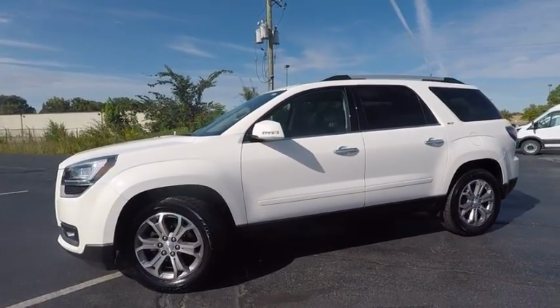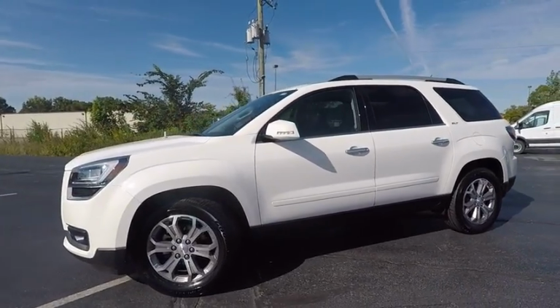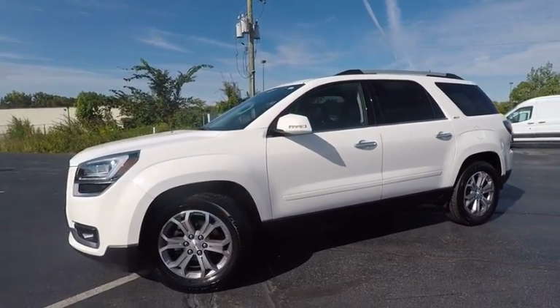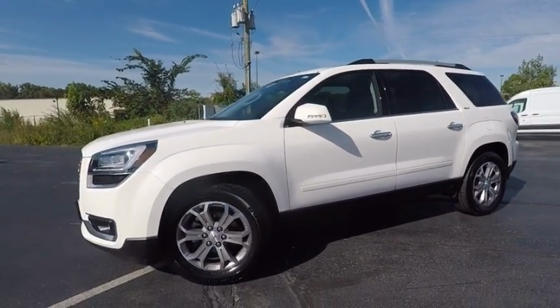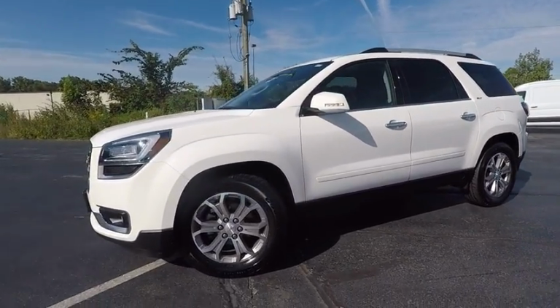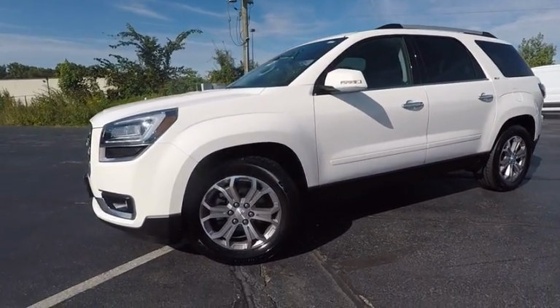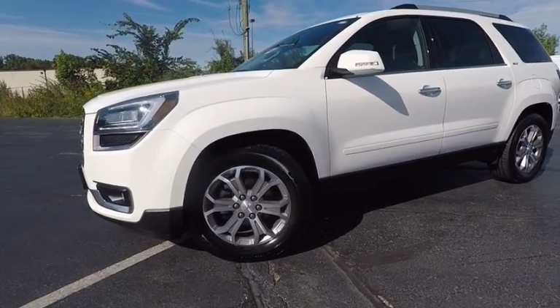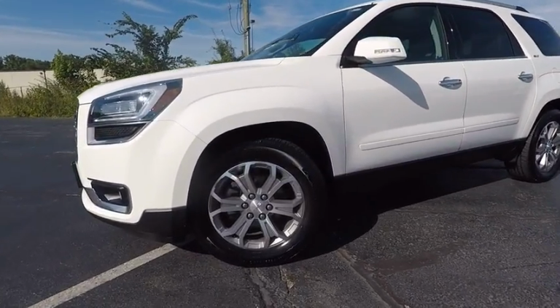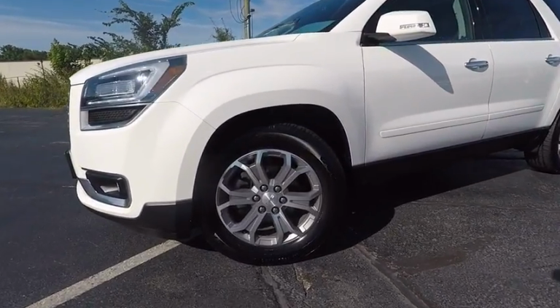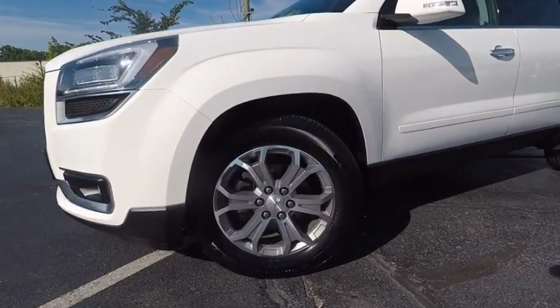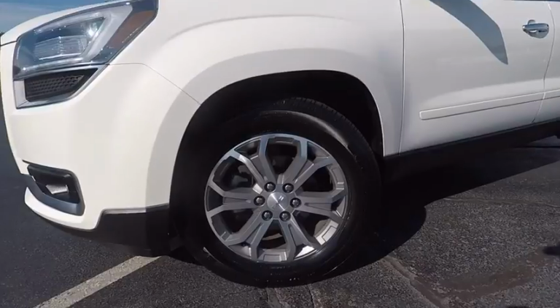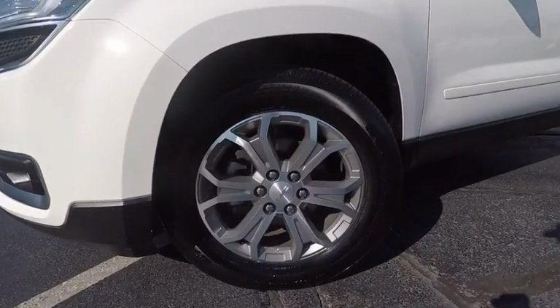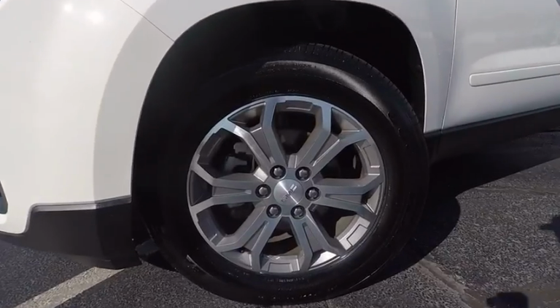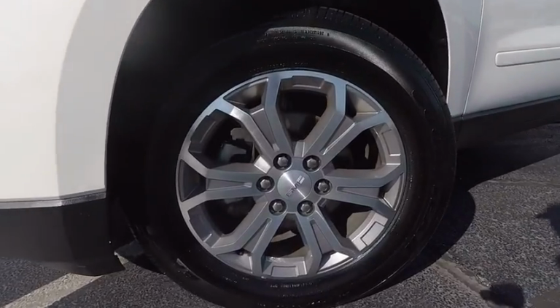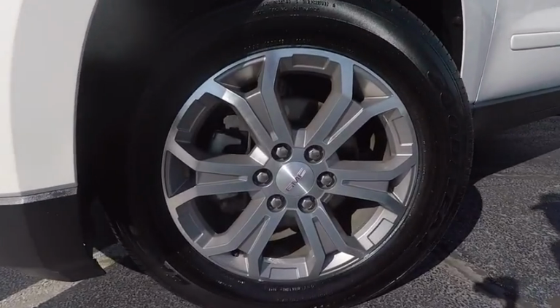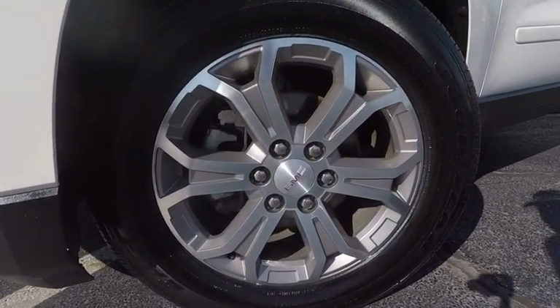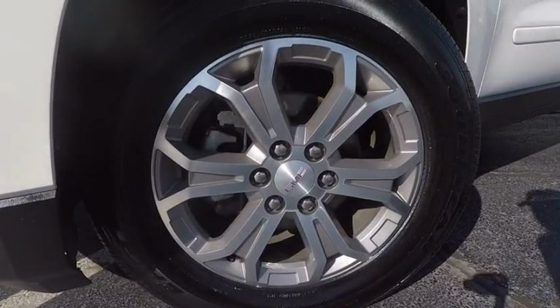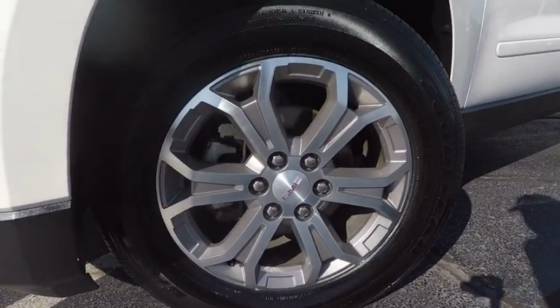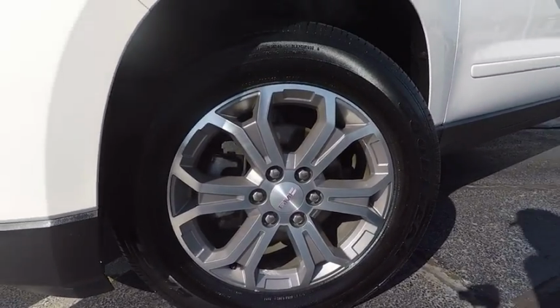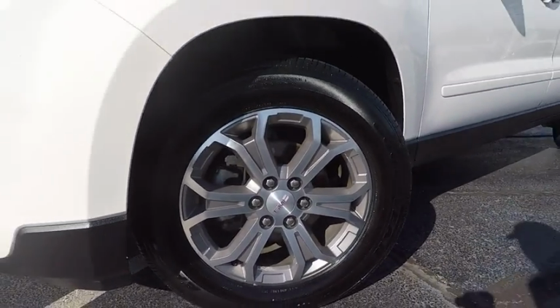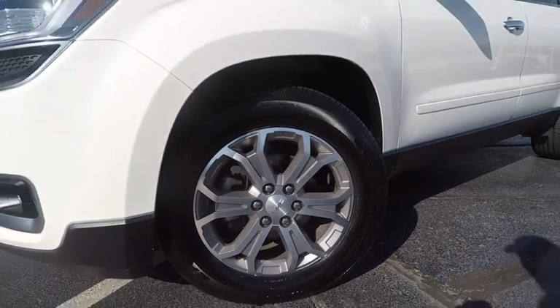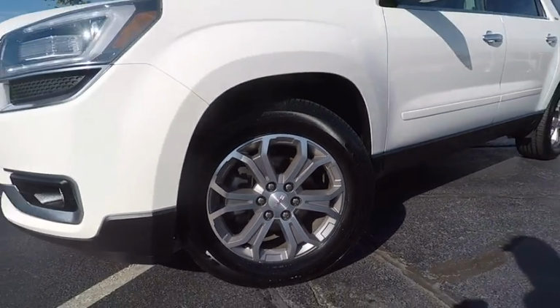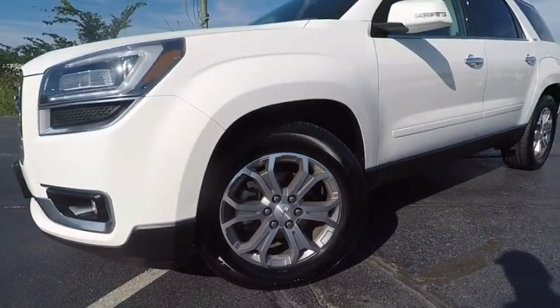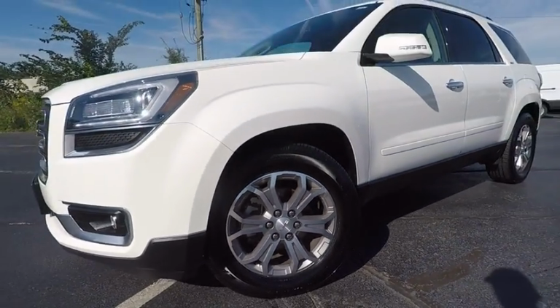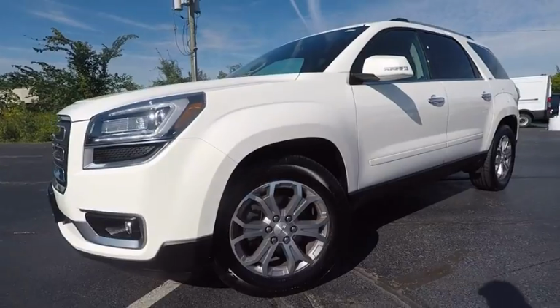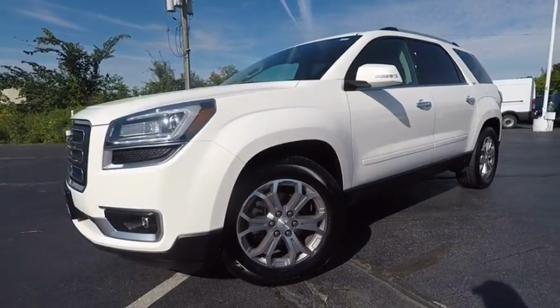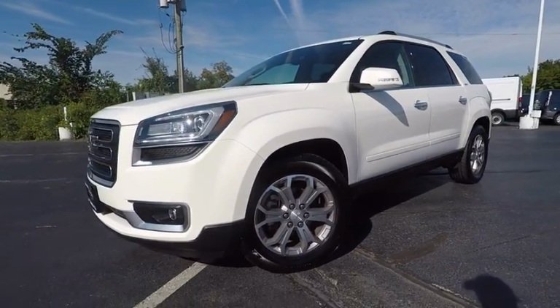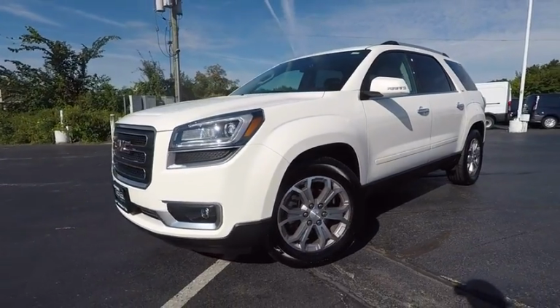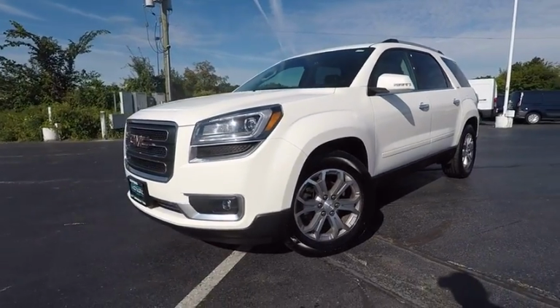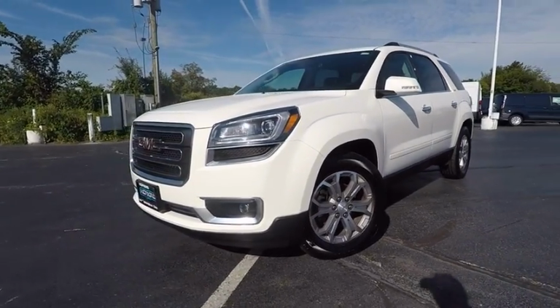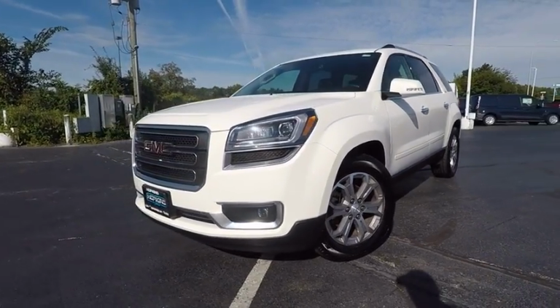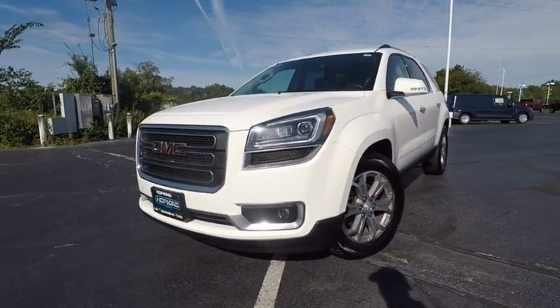All-wheel drive, backup camera, keyless entry, remote engine start, third row seat, power lift gate, power passenger seat, leather wrapped steering wheel, driver lumbar, power steering.